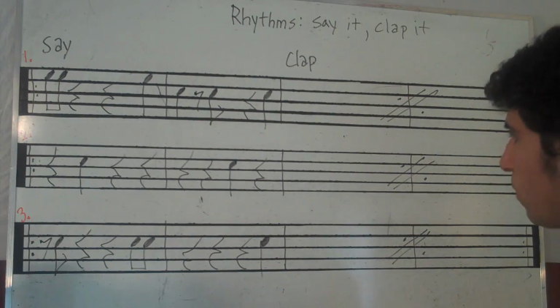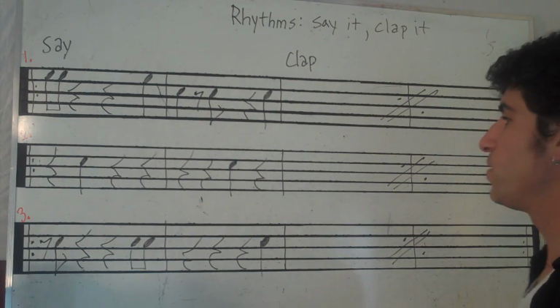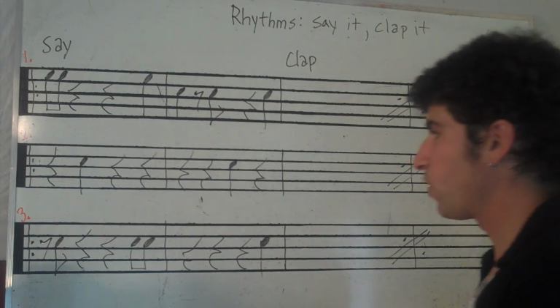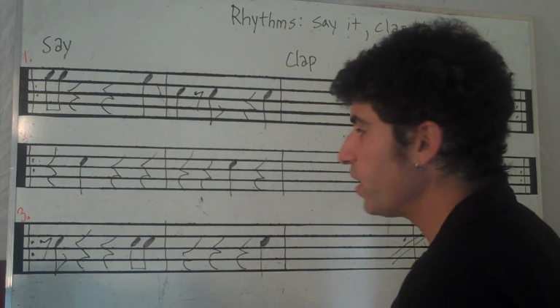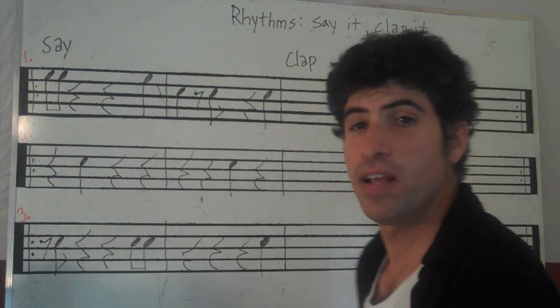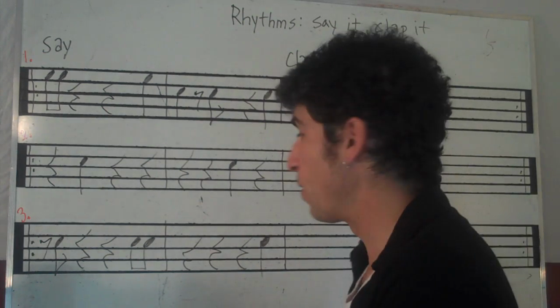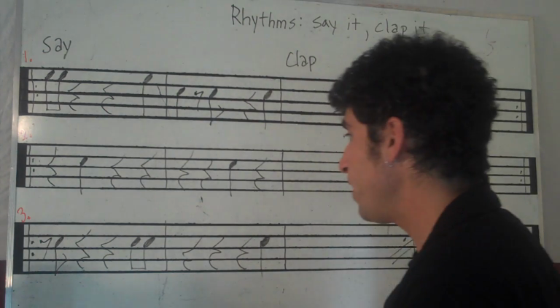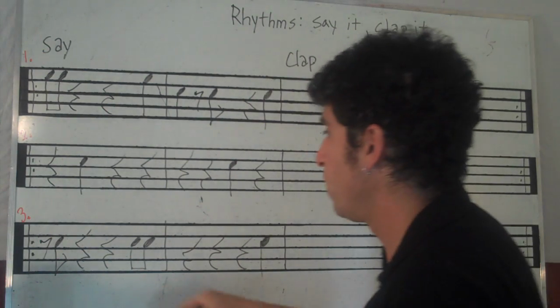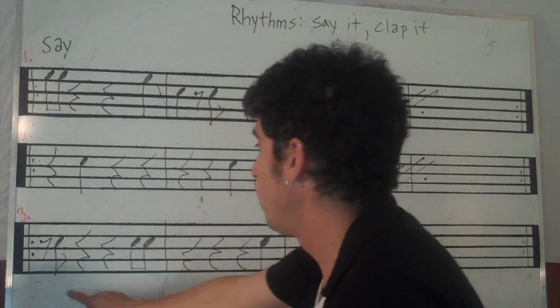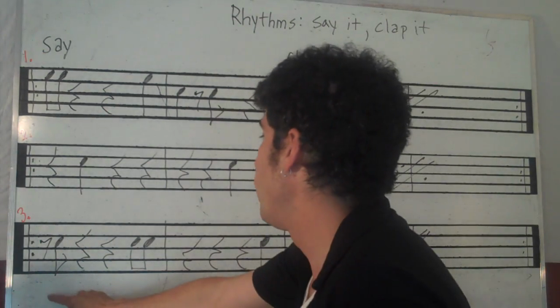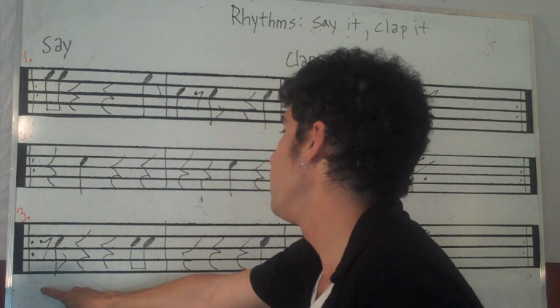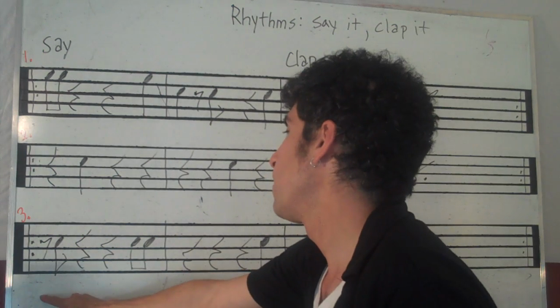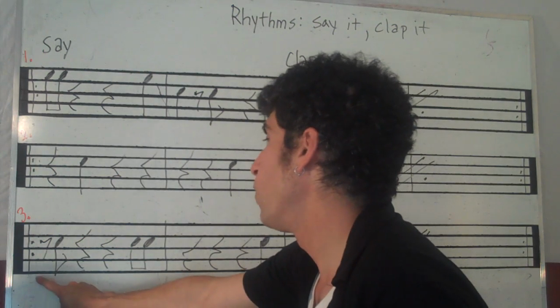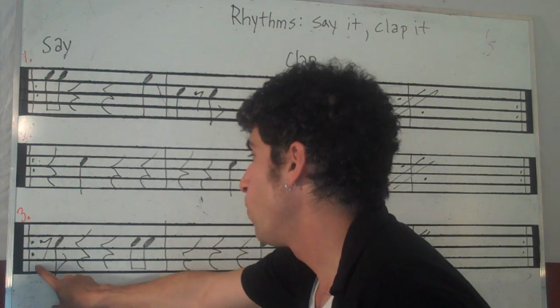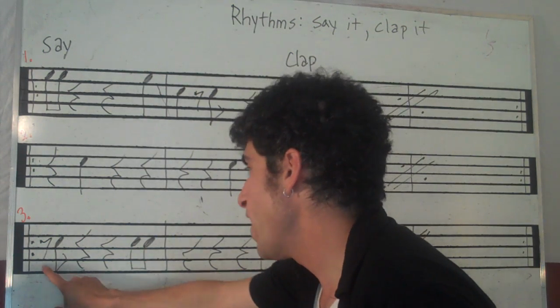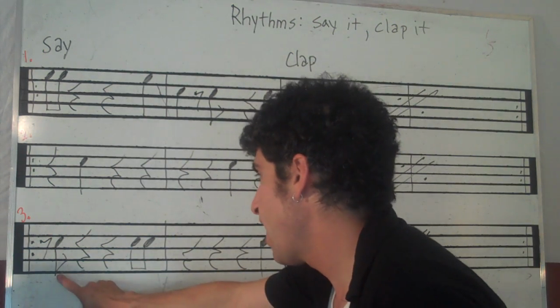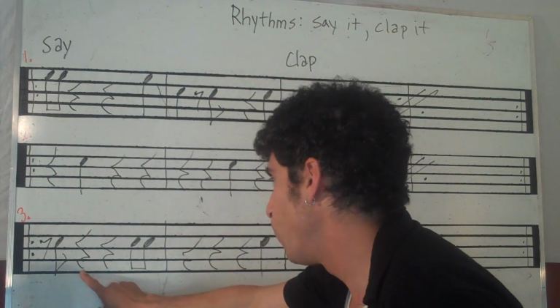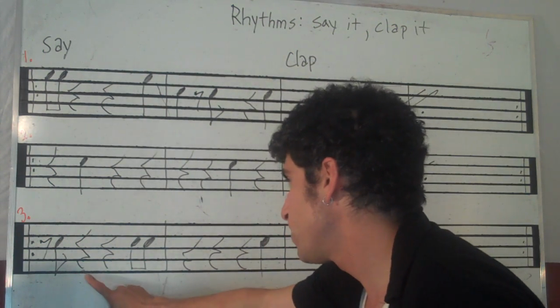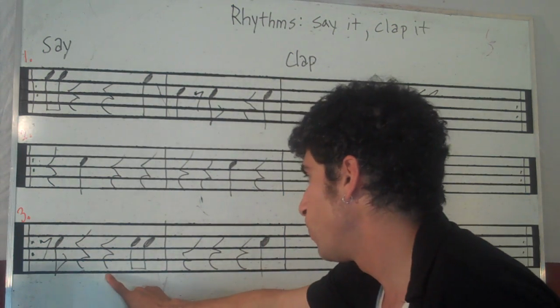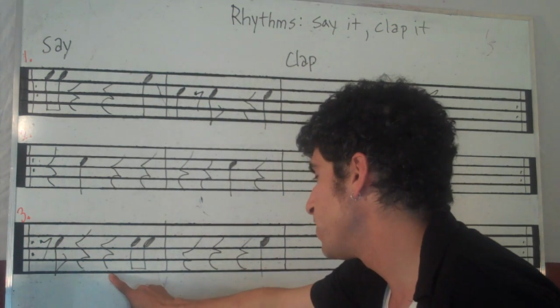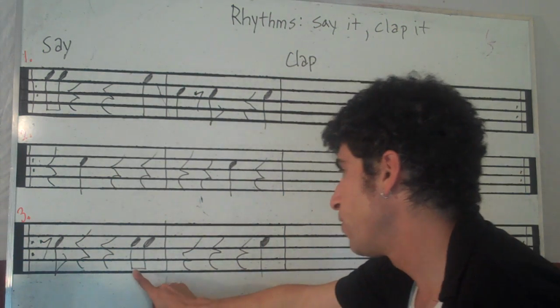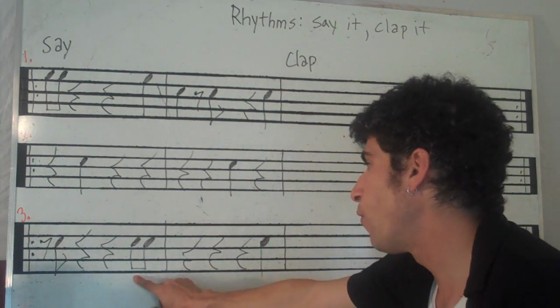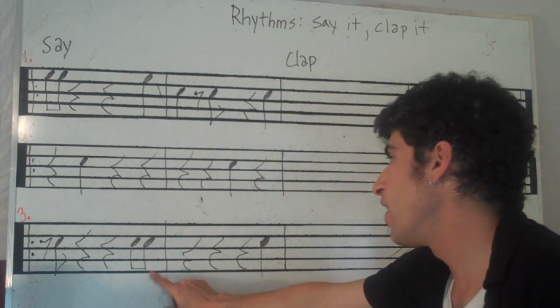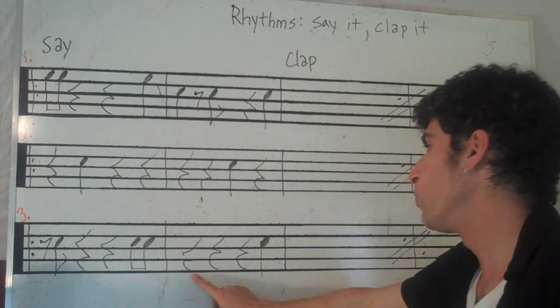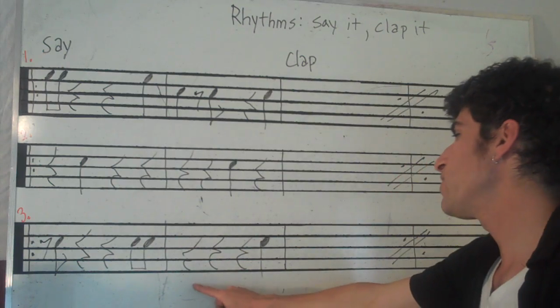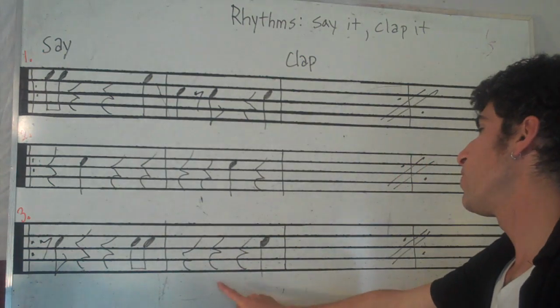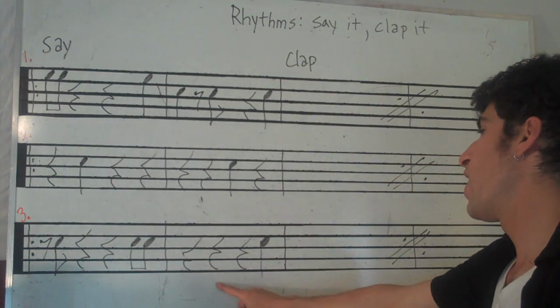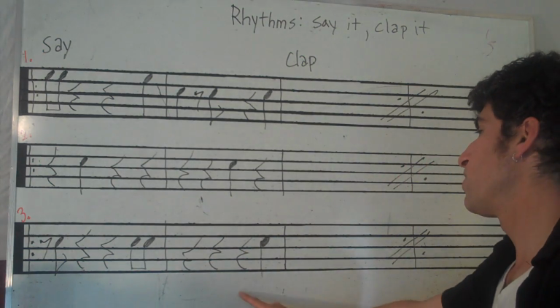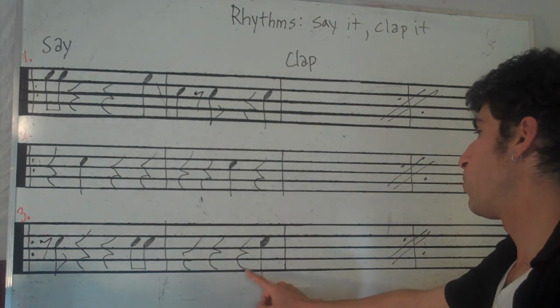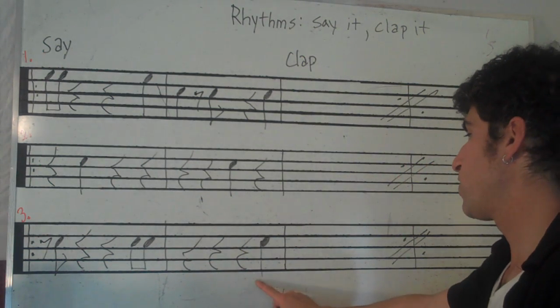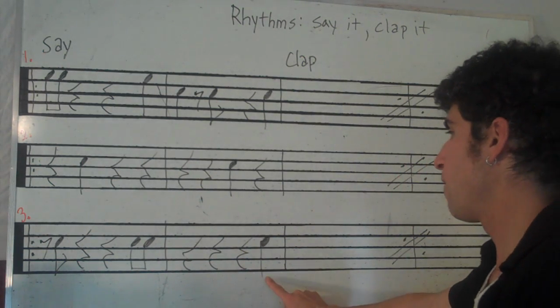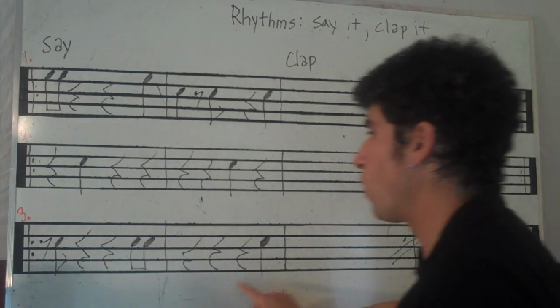Hopefully this is all going good. Number three. Ready, go. Rest and rest, rest, rest, four and rest, rest, rest, rest, four.